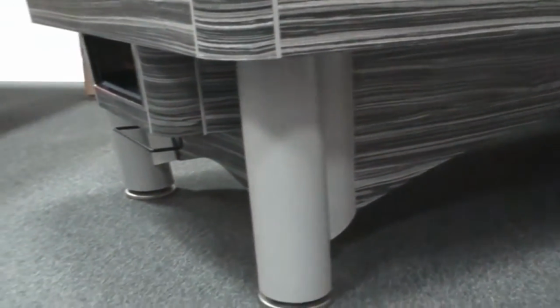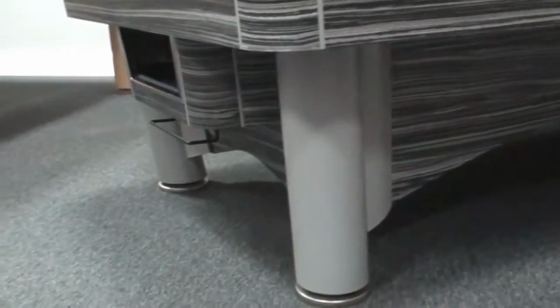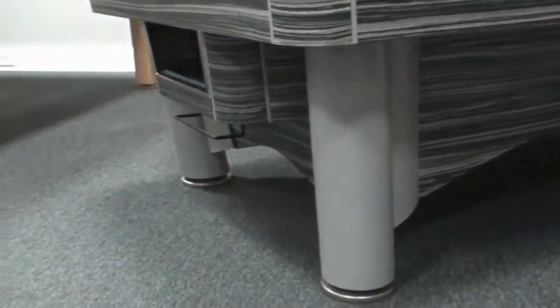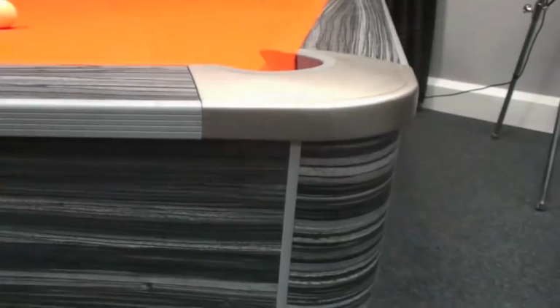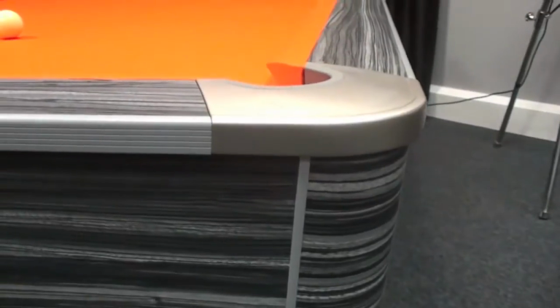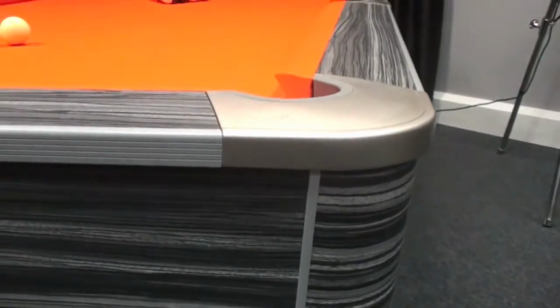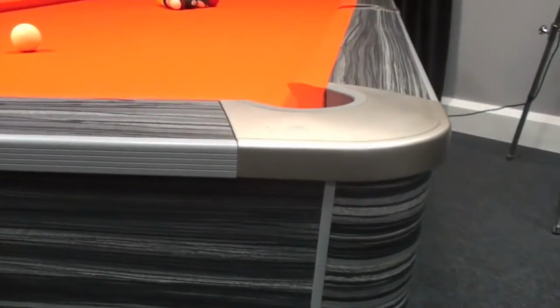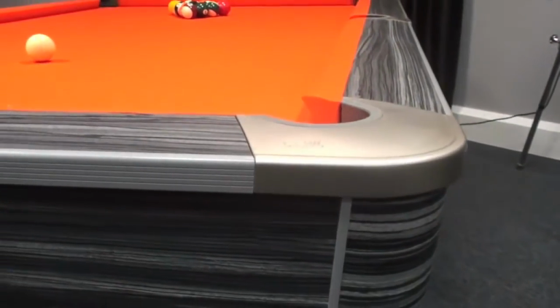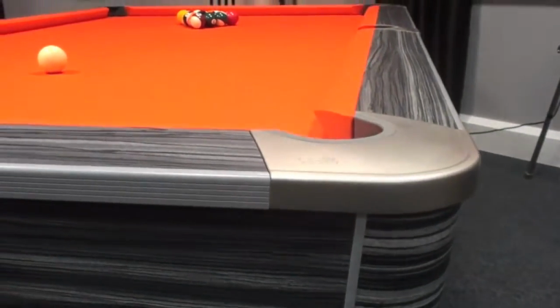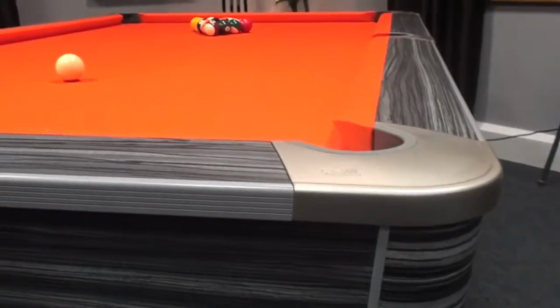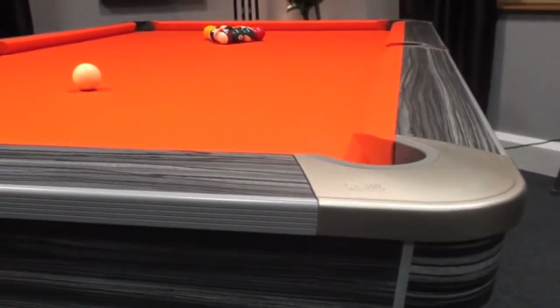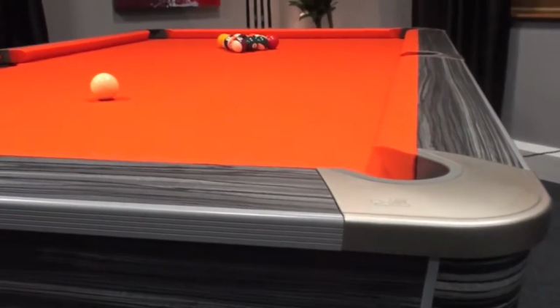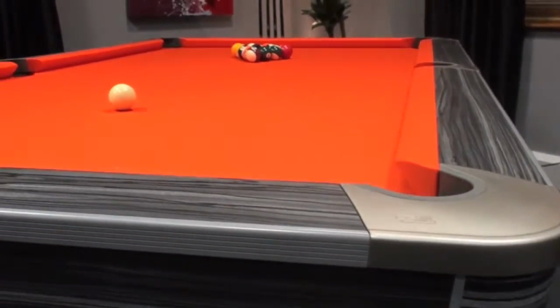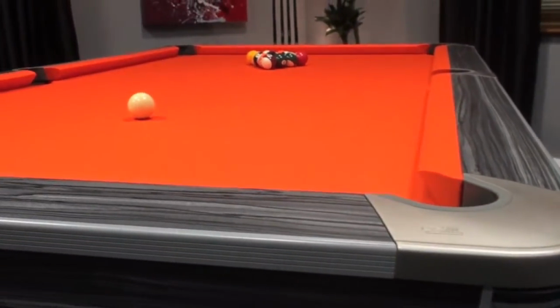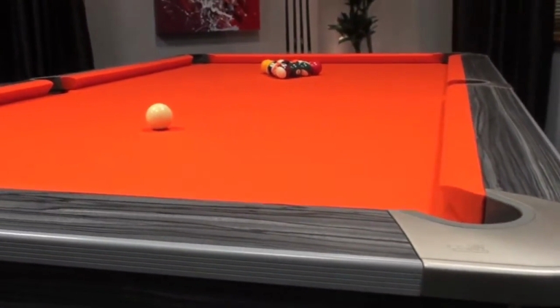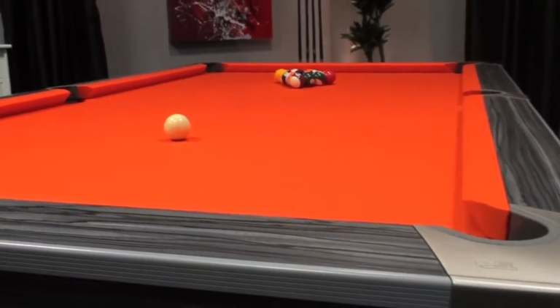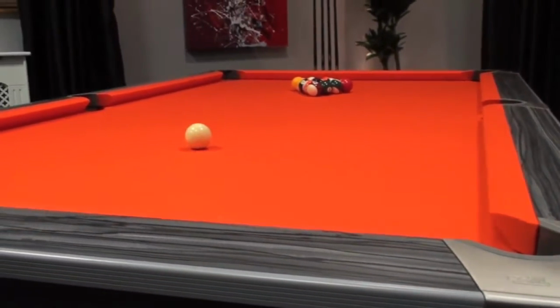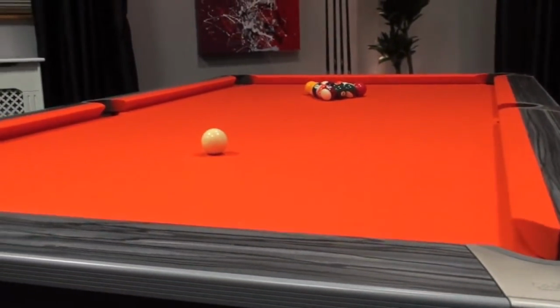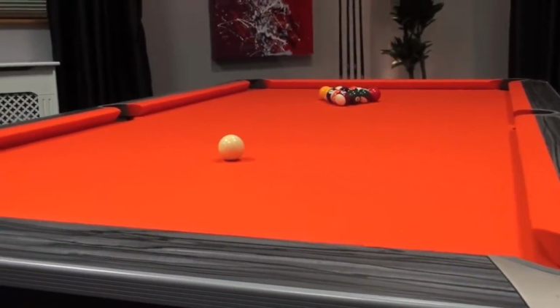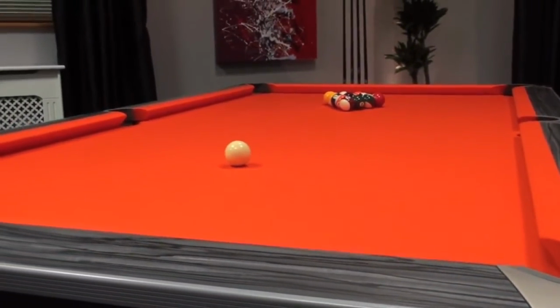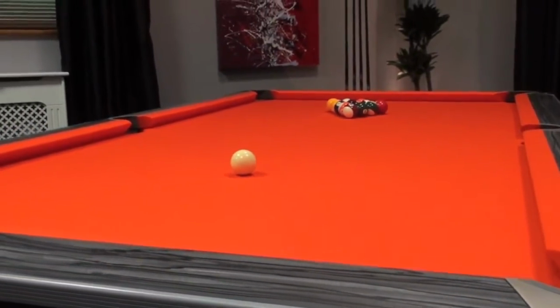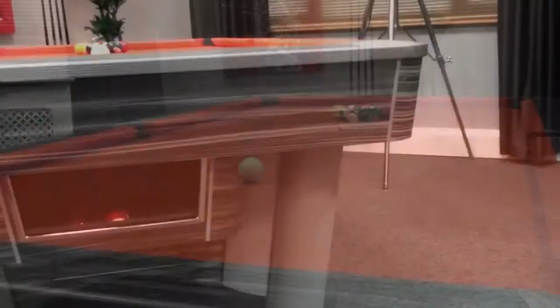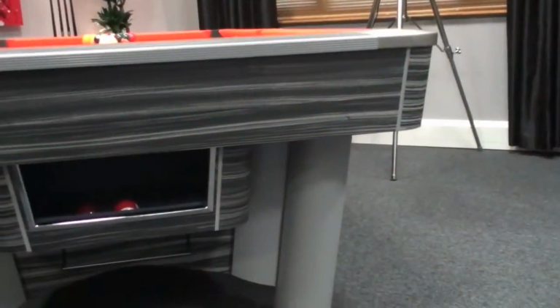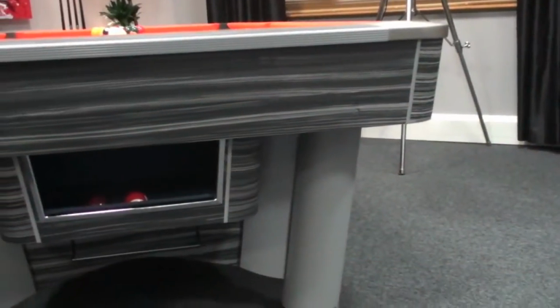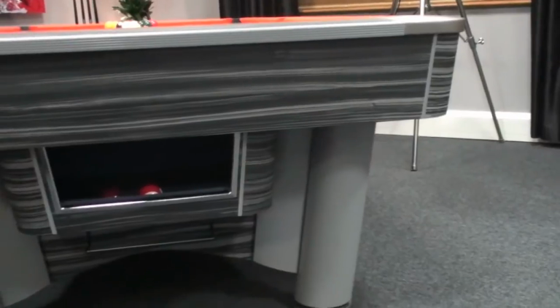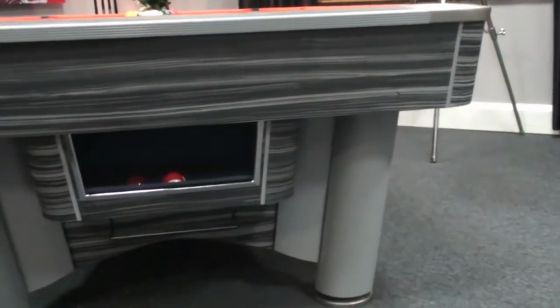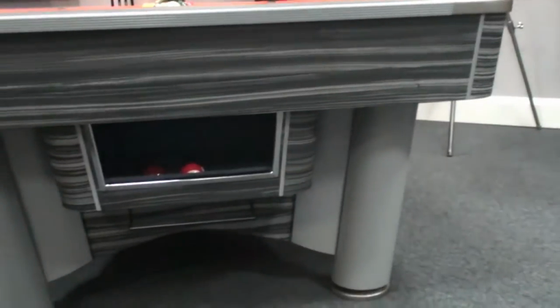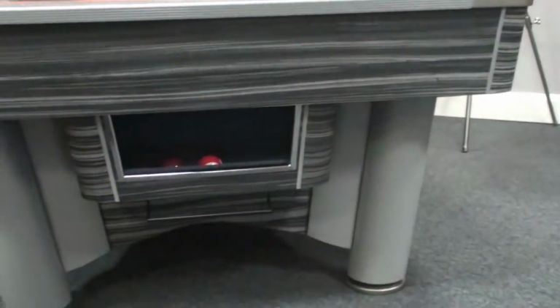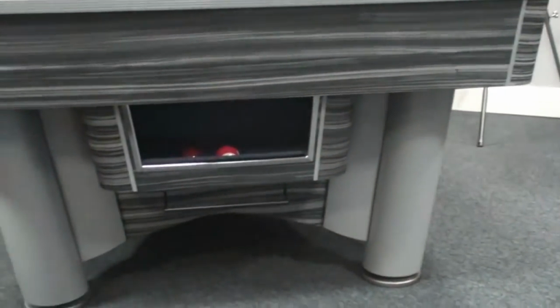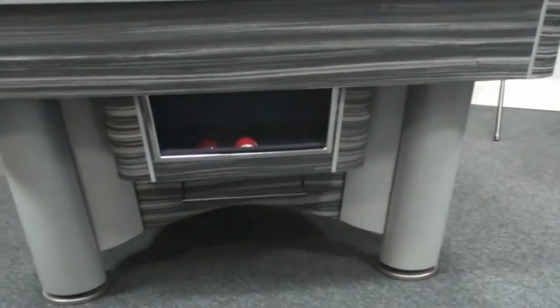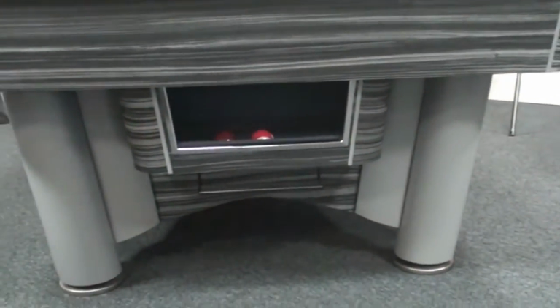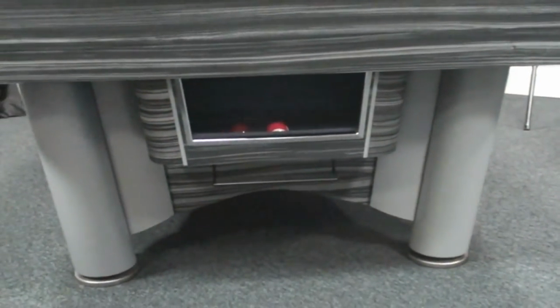This model is the latest Caysteel 2 finished in grey Zebrano along with a Cheyenne retiring orange cloth. It is also fitted with the optional ball return system.